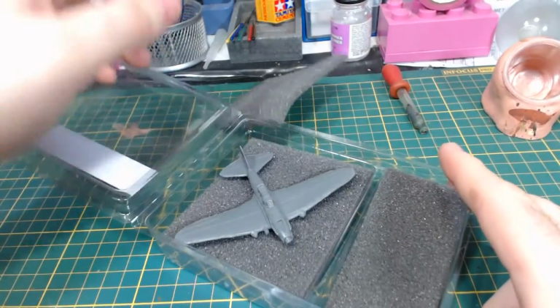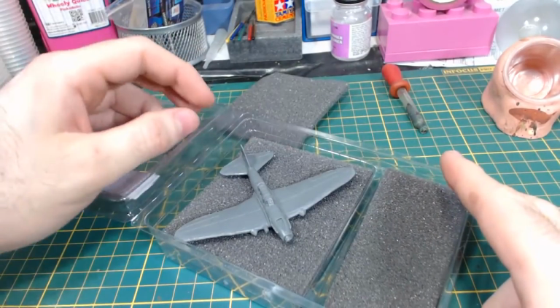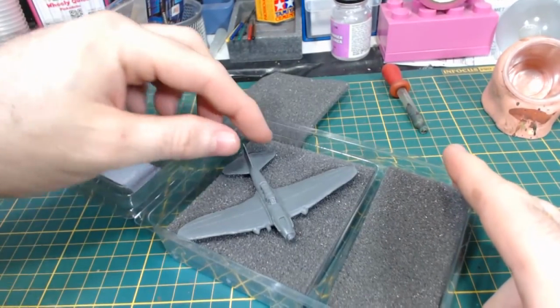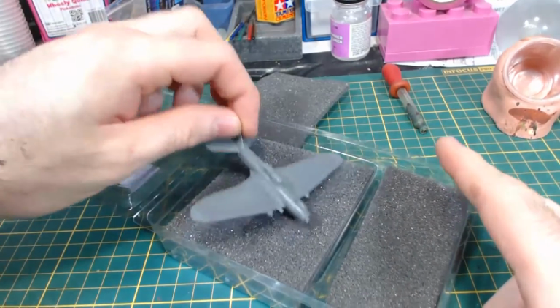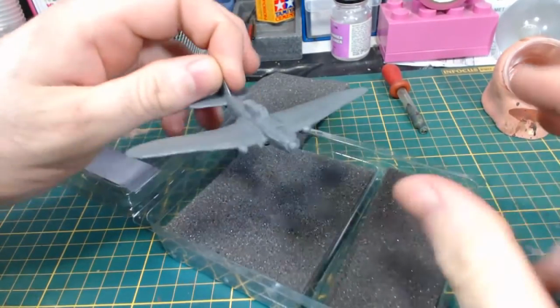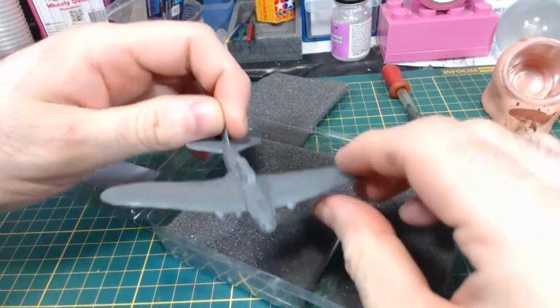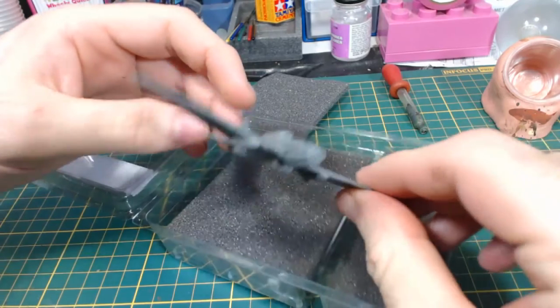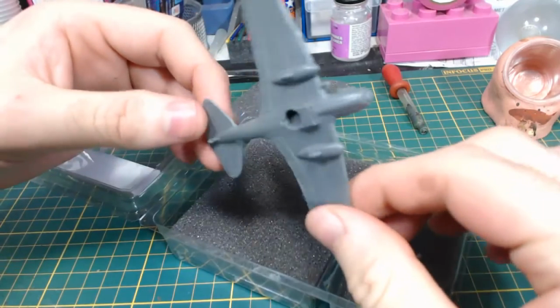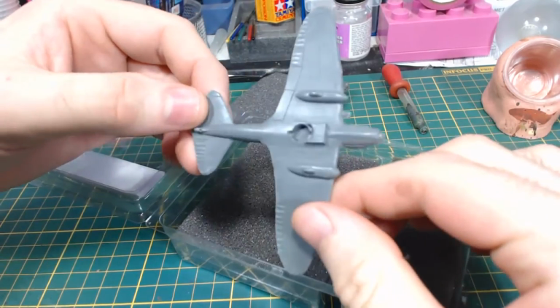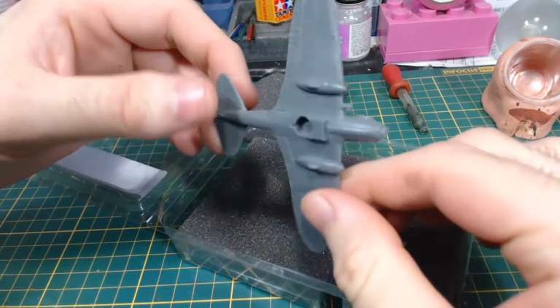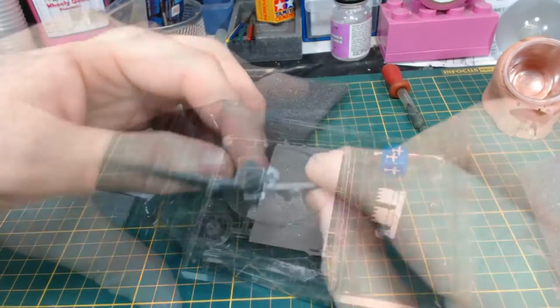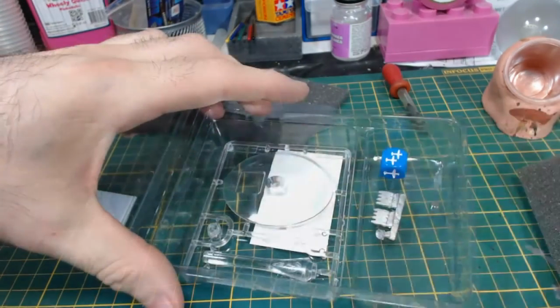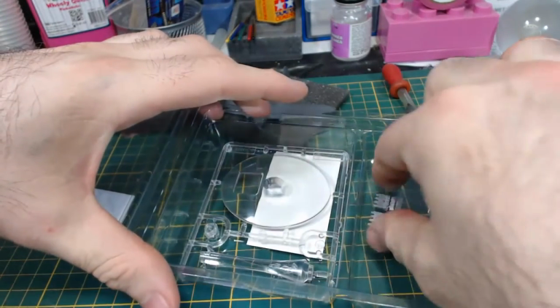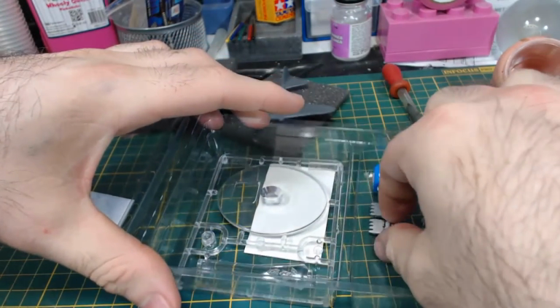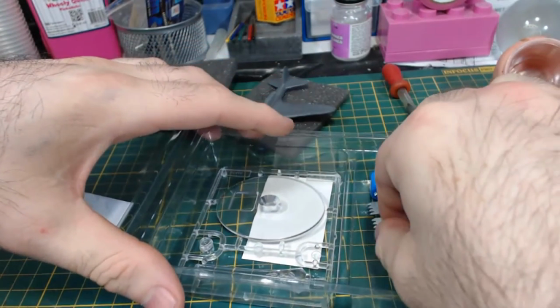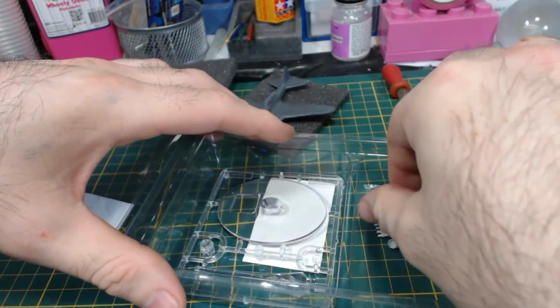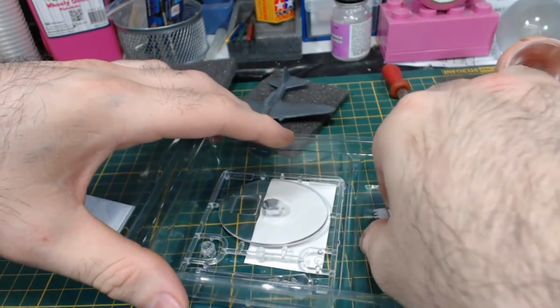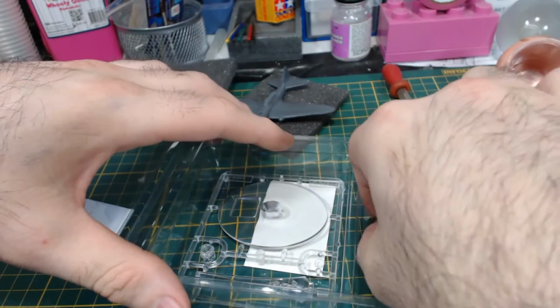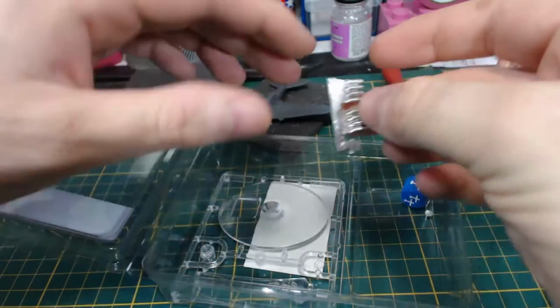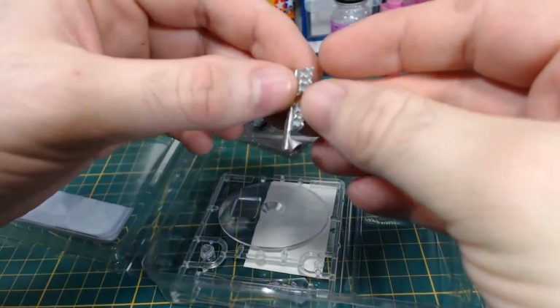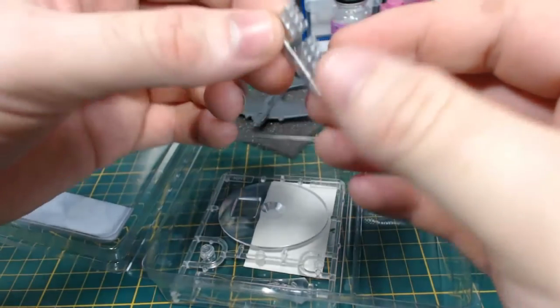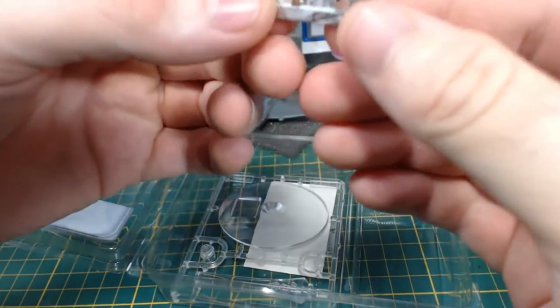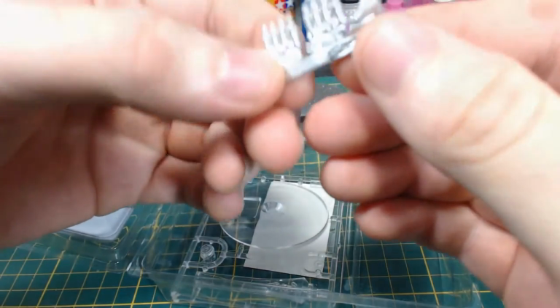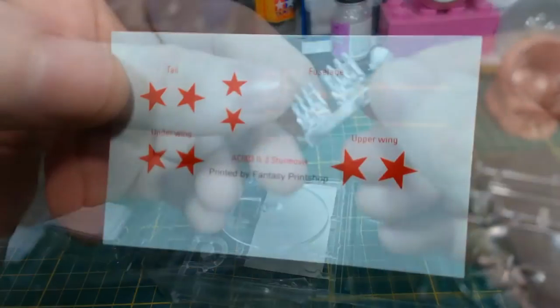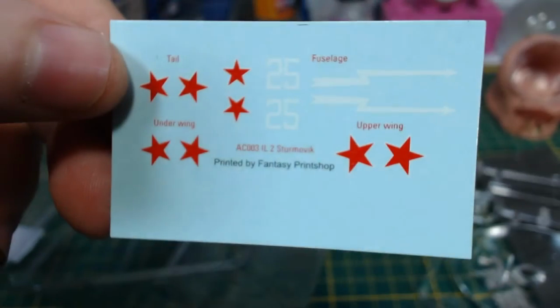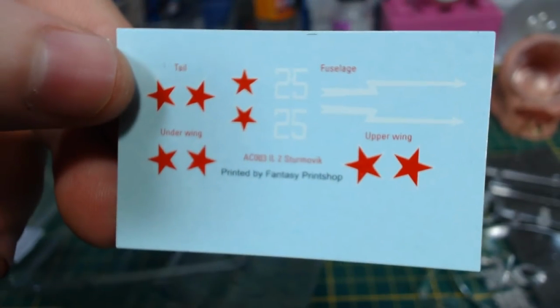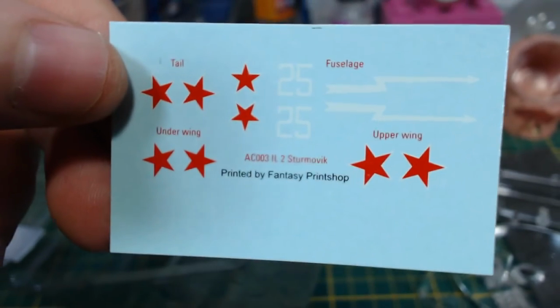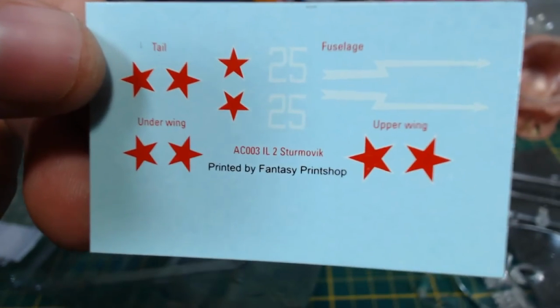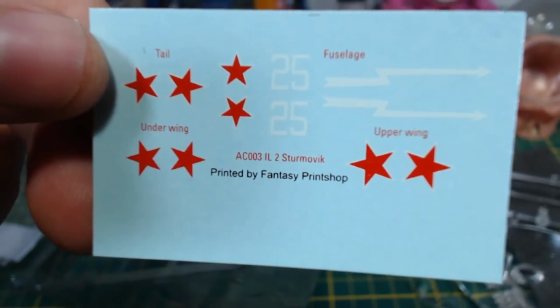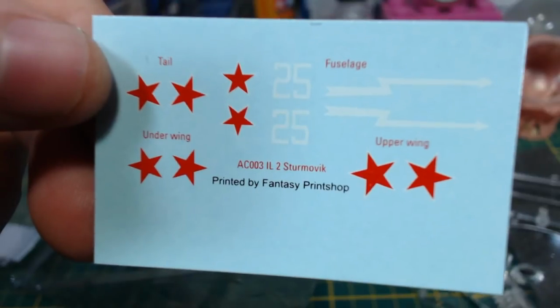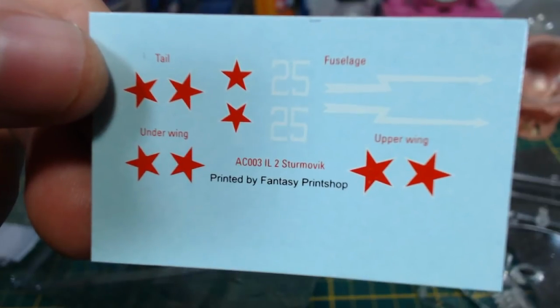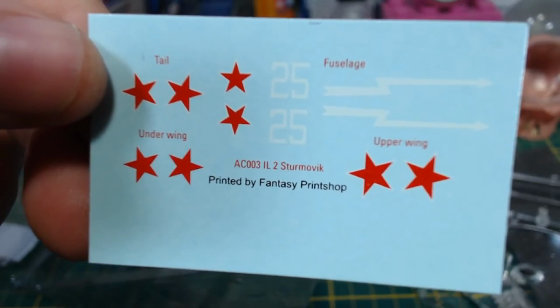There are so few parts in this box that it barely counts as a kit — not that this is a bad thing. You get the resin plane, metal propeller hub and rockets, clear plastic flight stand, decals, some magnets and an aircraft die. Not bad at all!